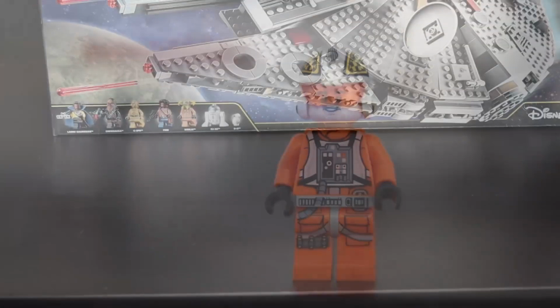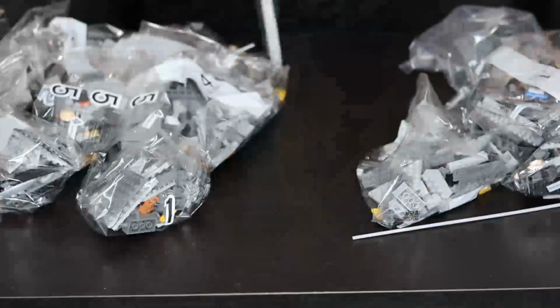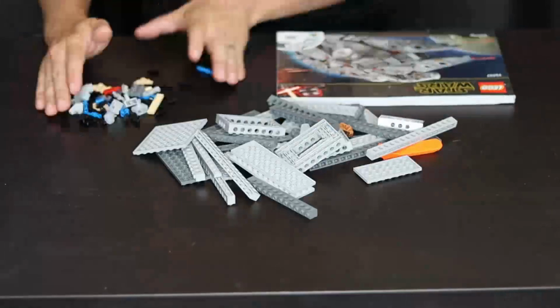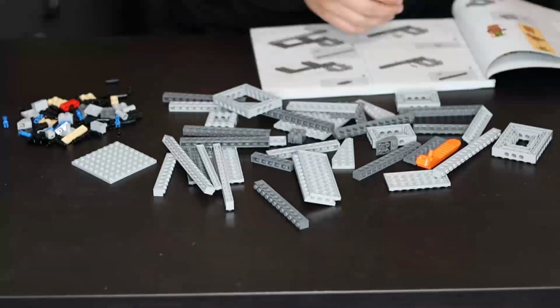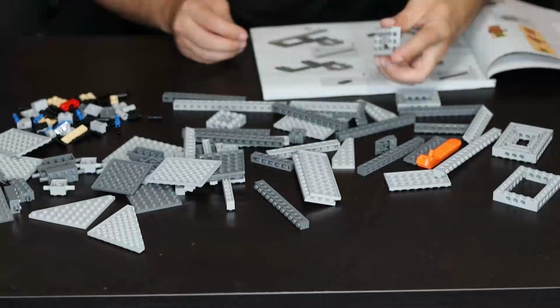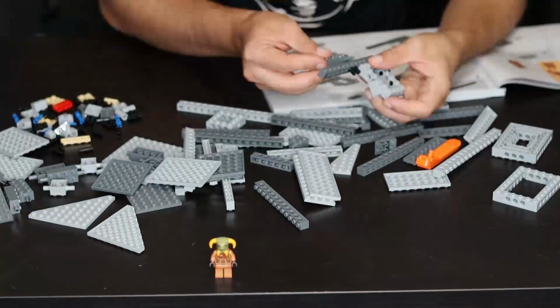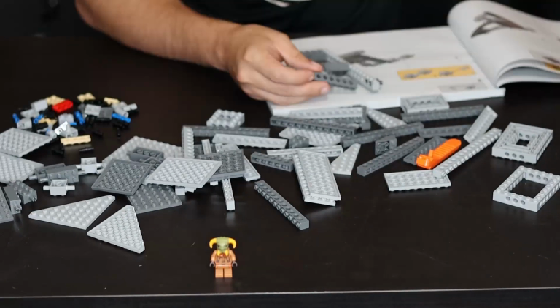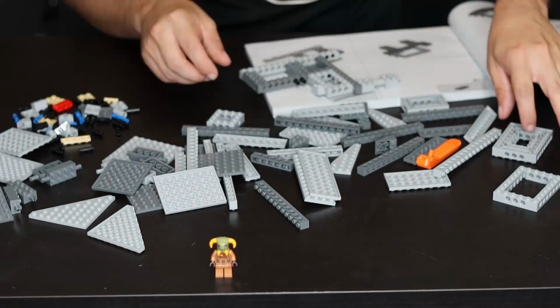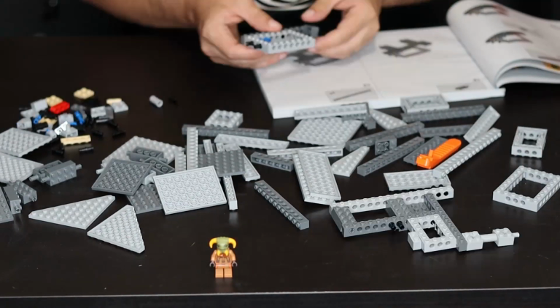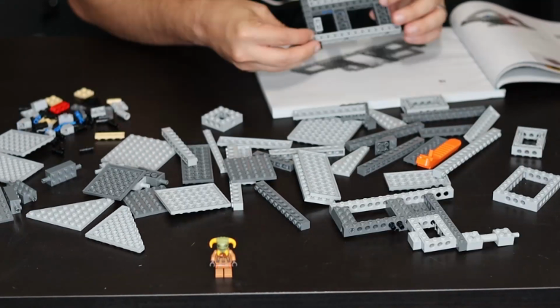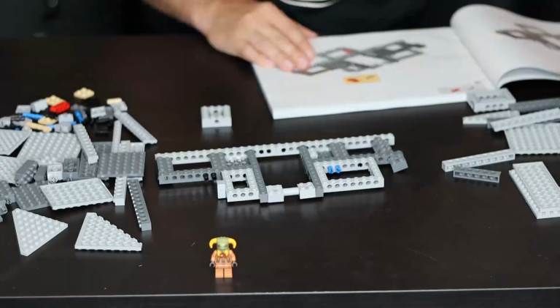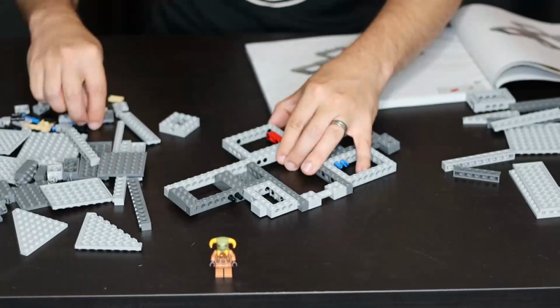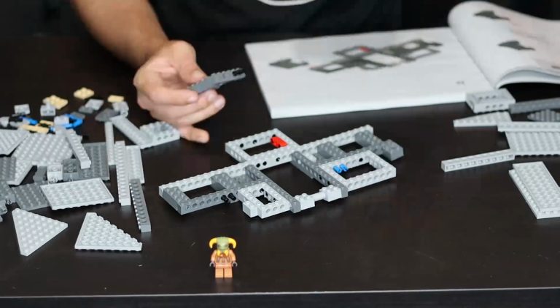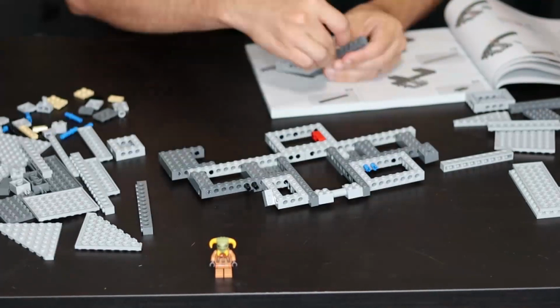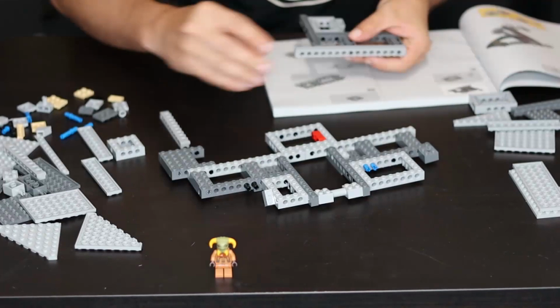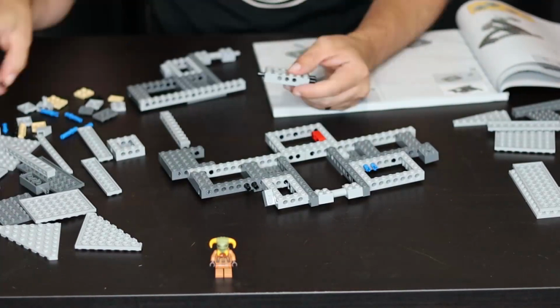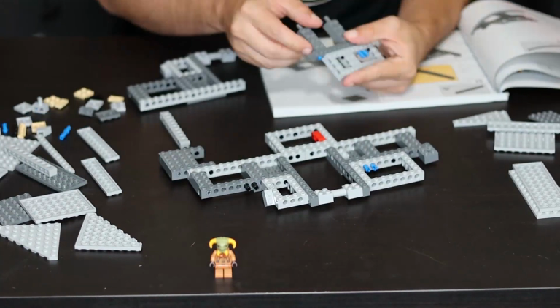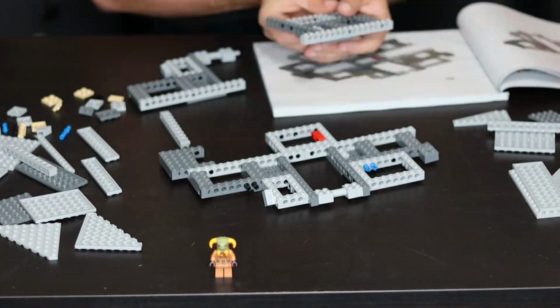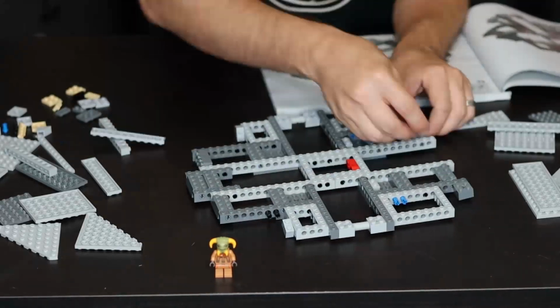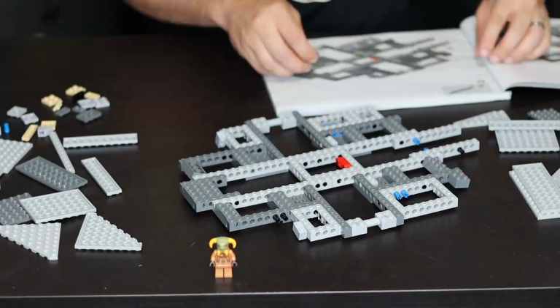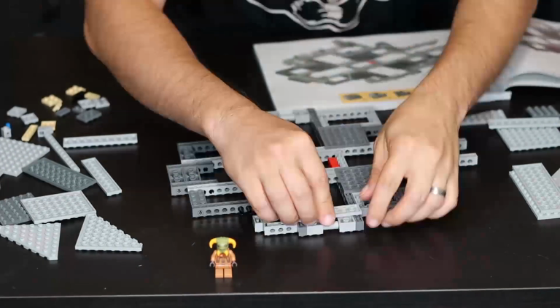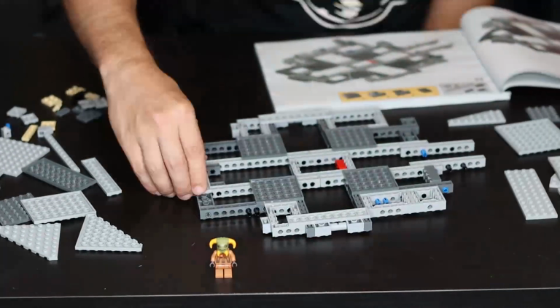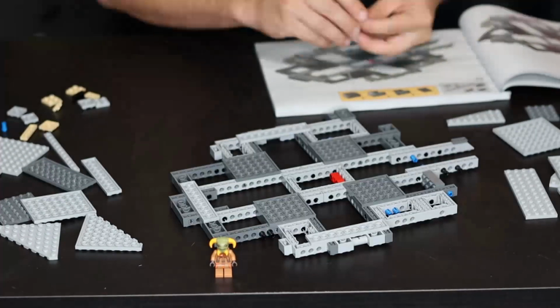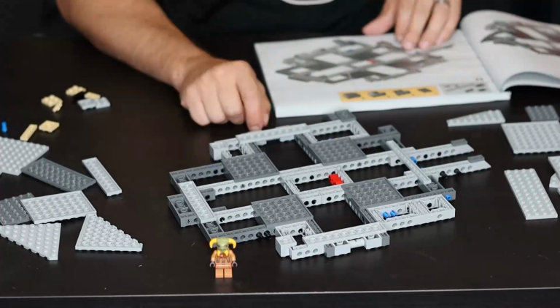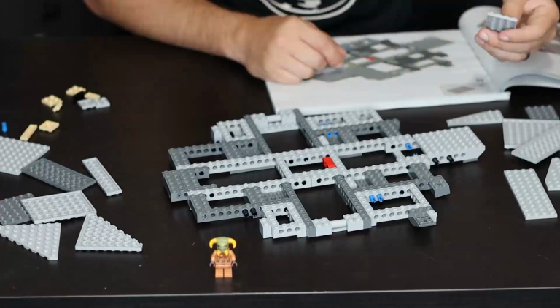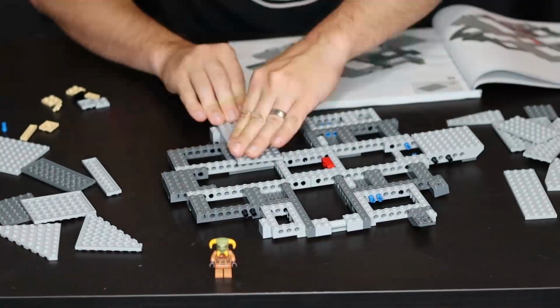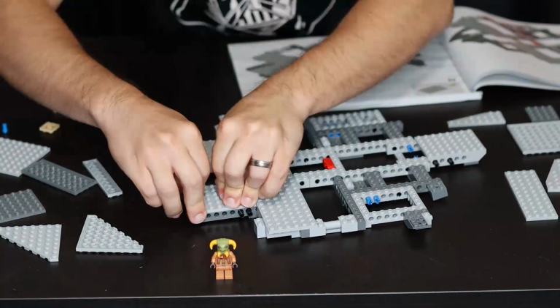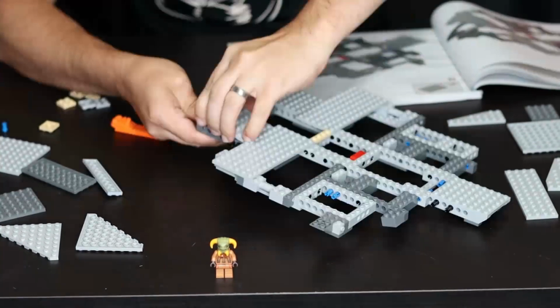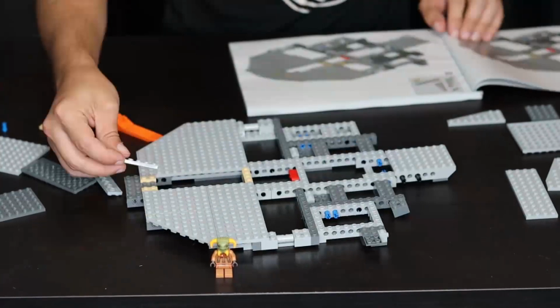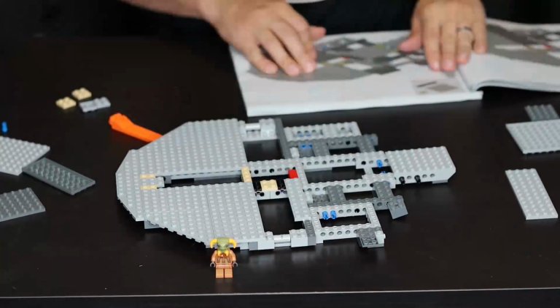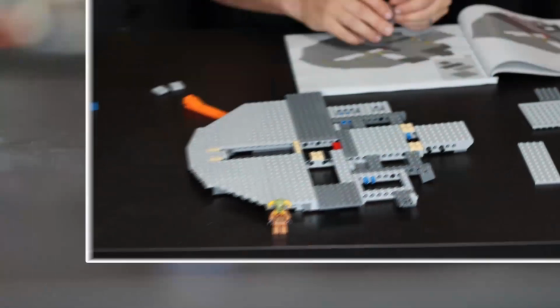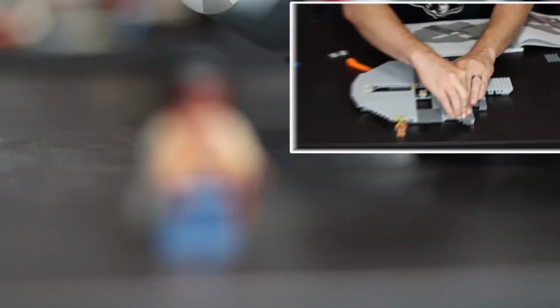Today we're looking at the new Millennium Falcon set from The Rise of Skywalker. It's a pretty involved and detailed set, coming in at 1,351 pieces. It took me just under three hours to build from start to finish. Included are seven minifigures.